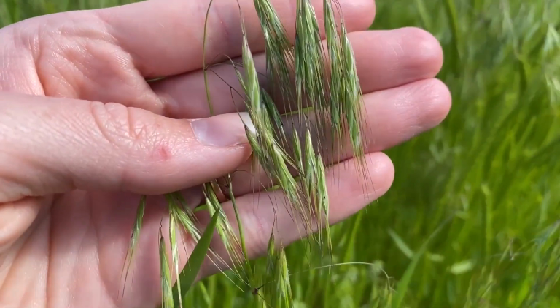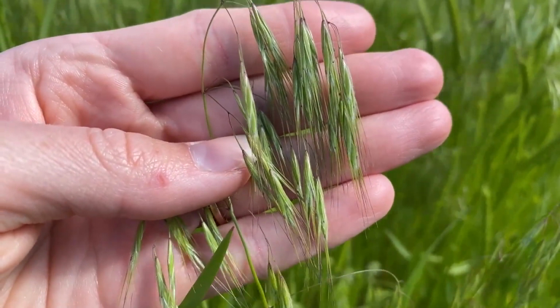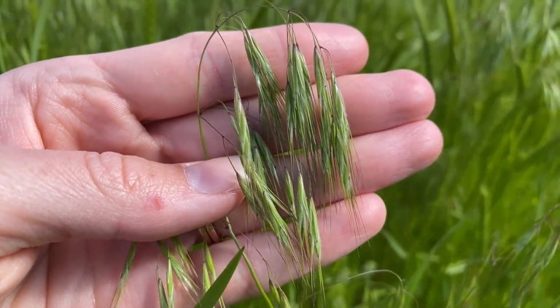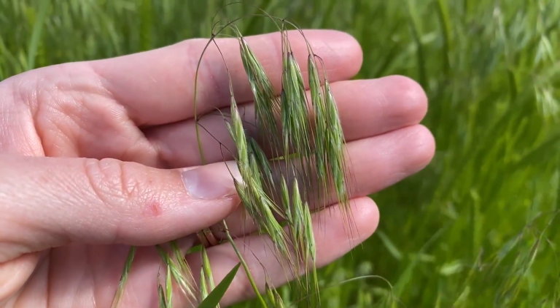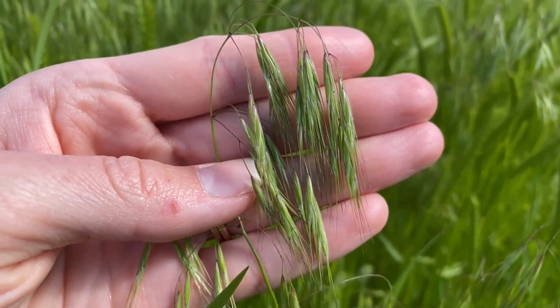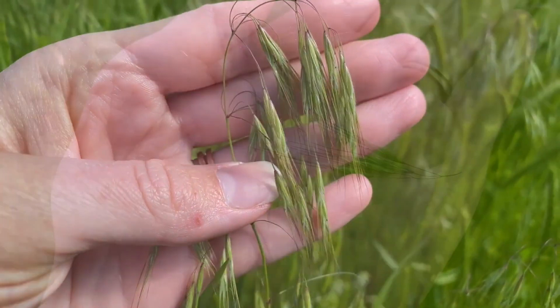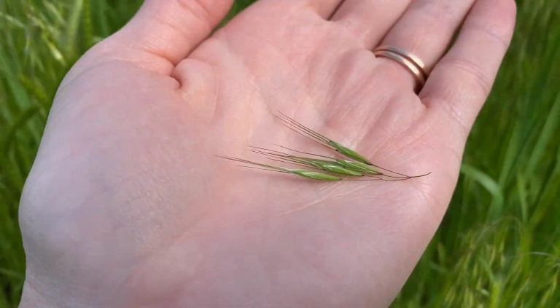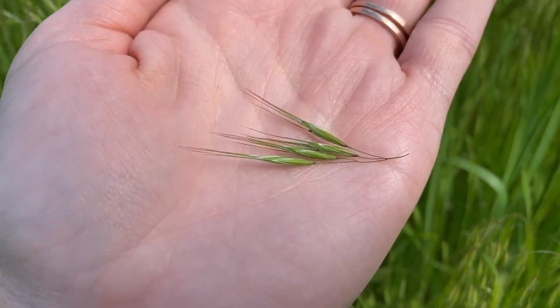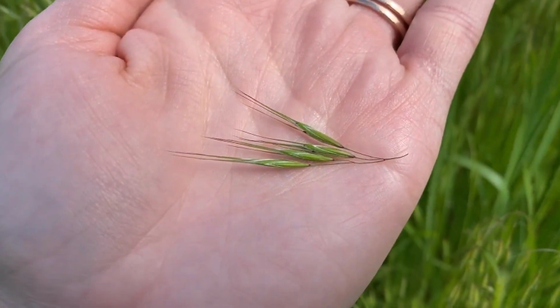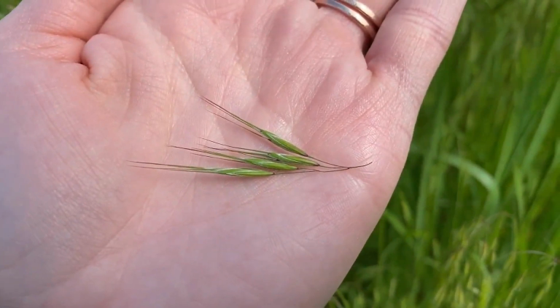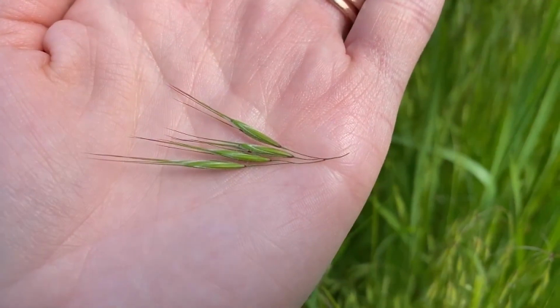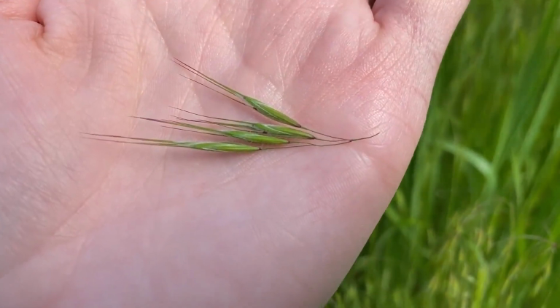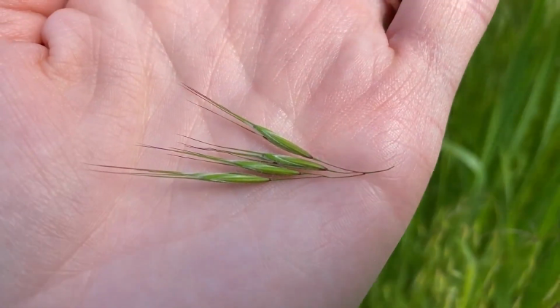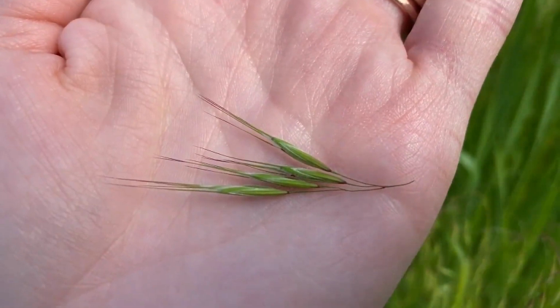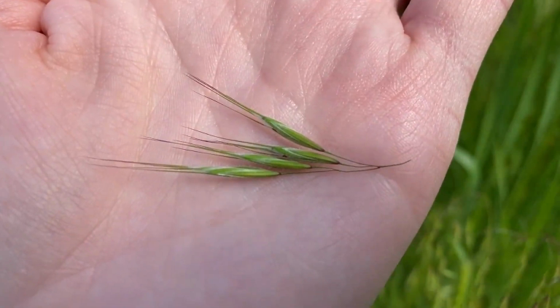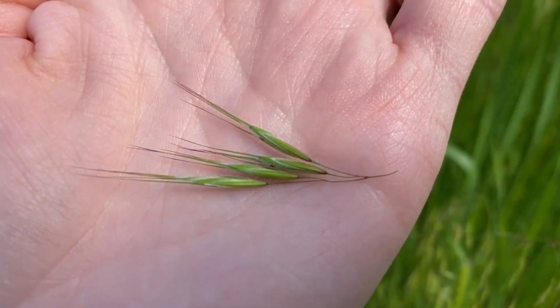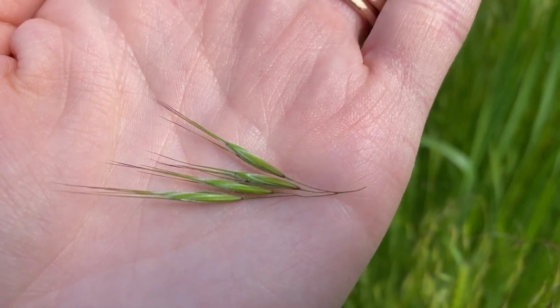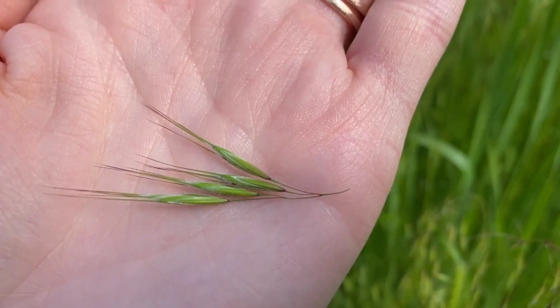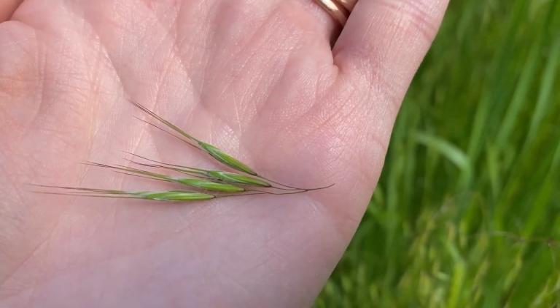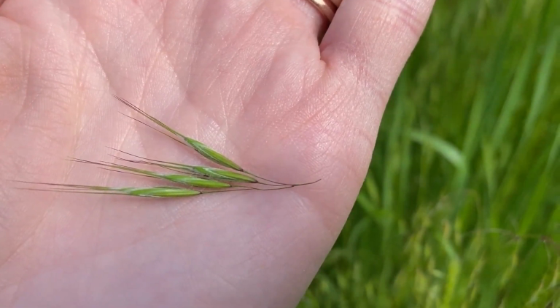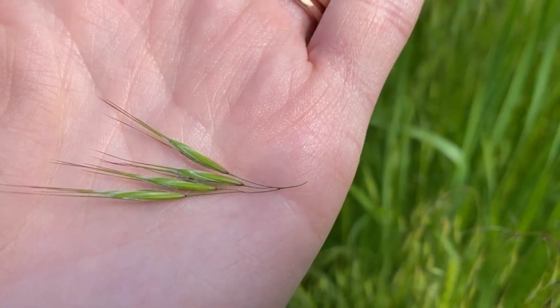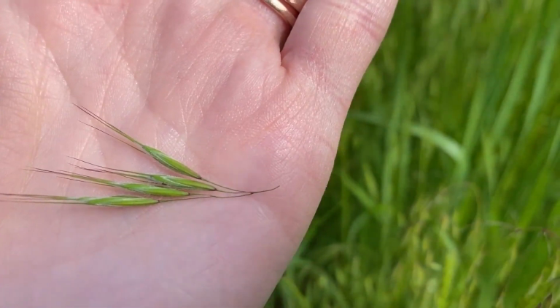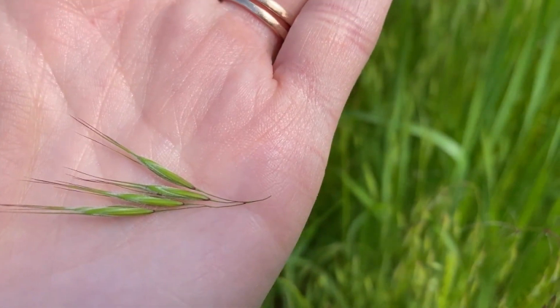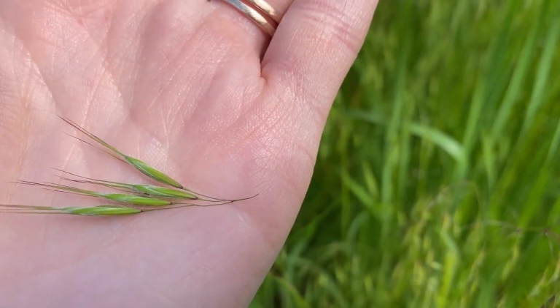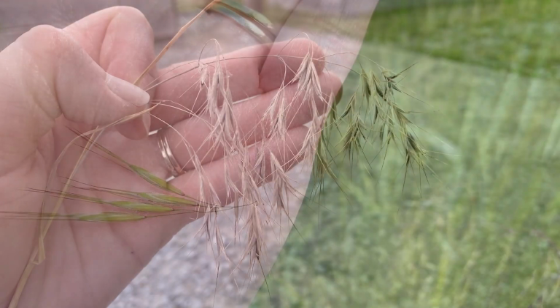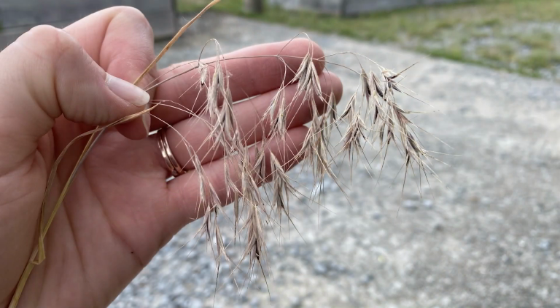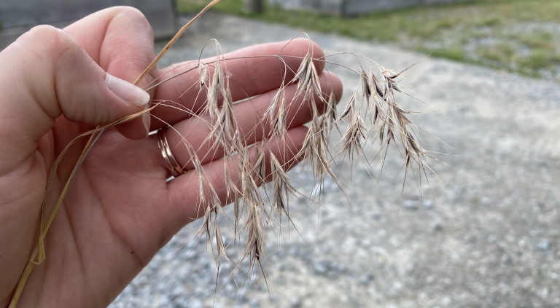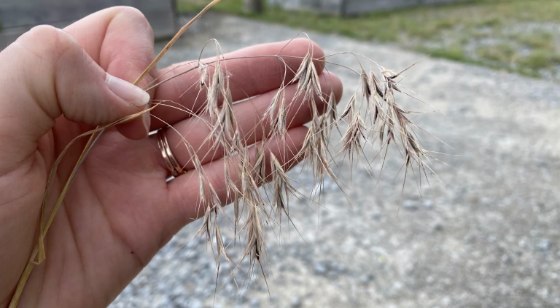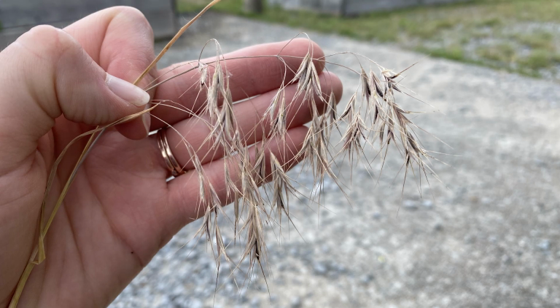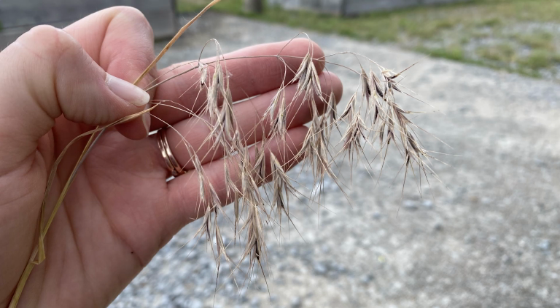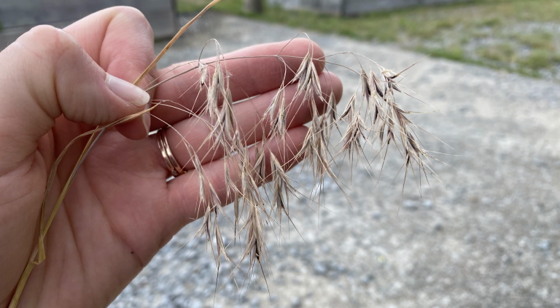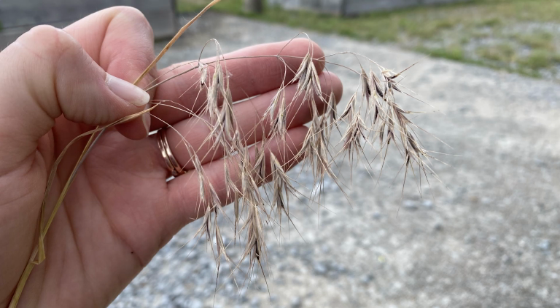Its elongated spikelets are held on pedestals. They have half-inch long awns and are covered in silky hairs. As the spikelets dry out in the late summer, they spread apart to form a distinctive V-shape.